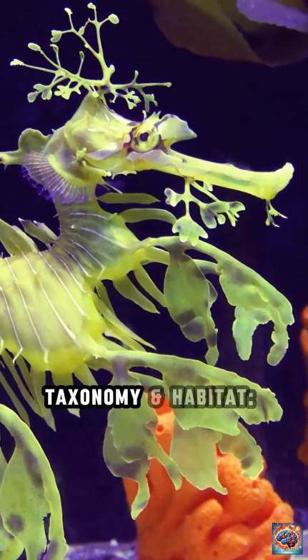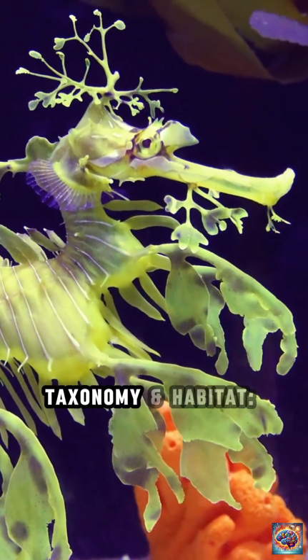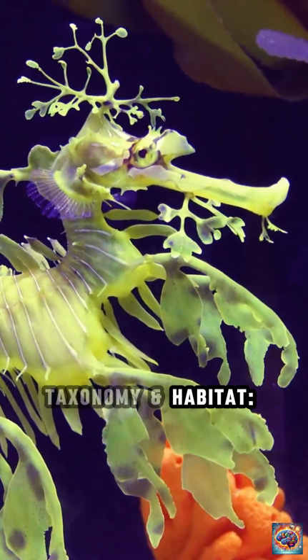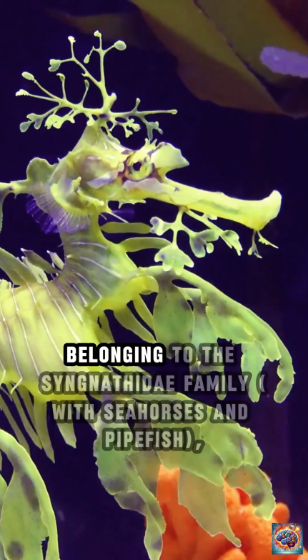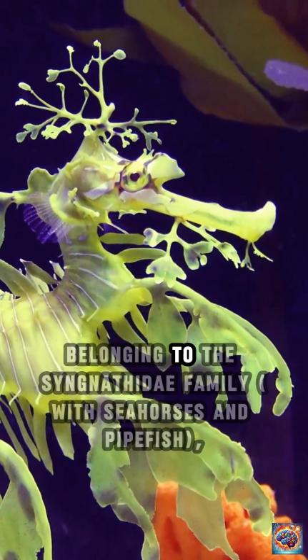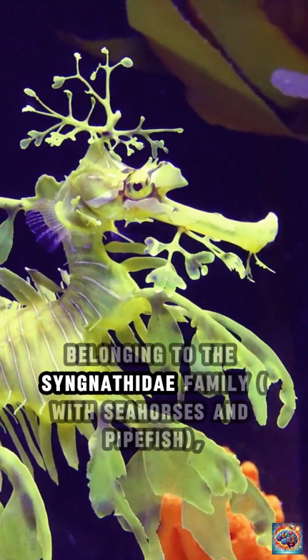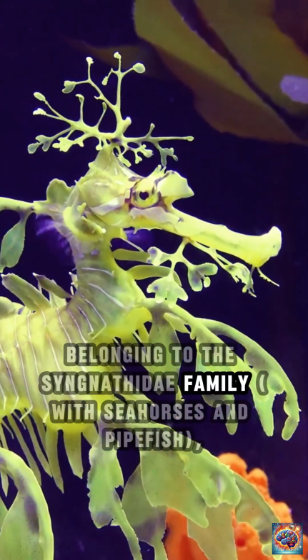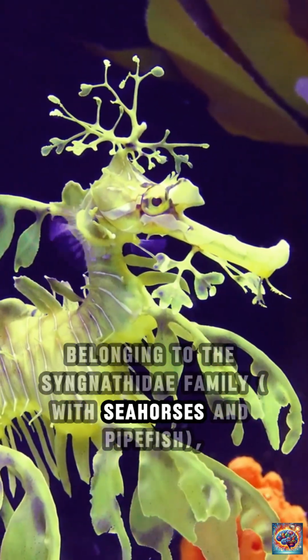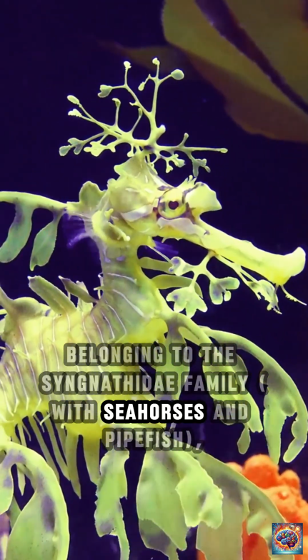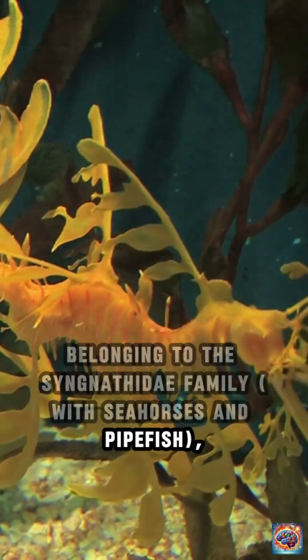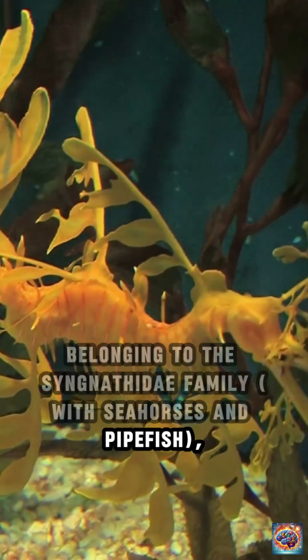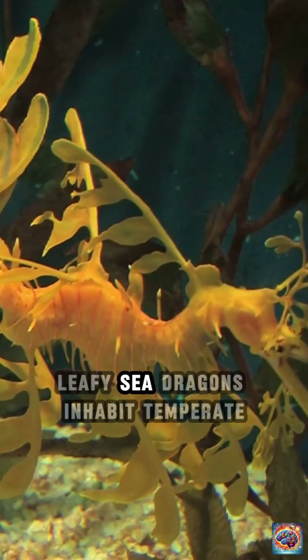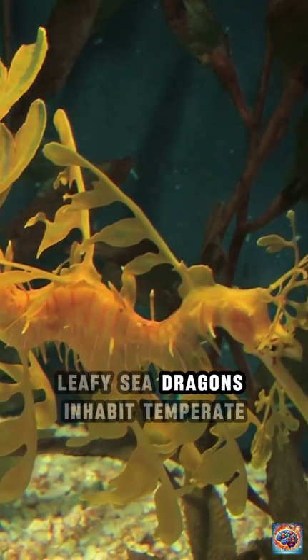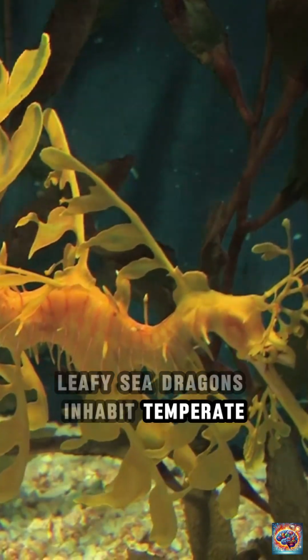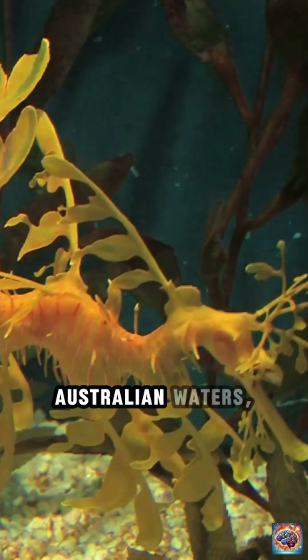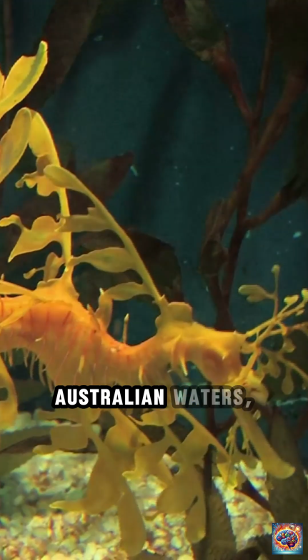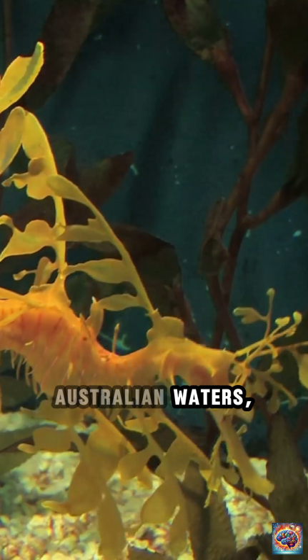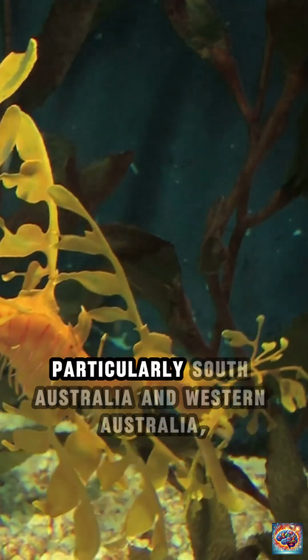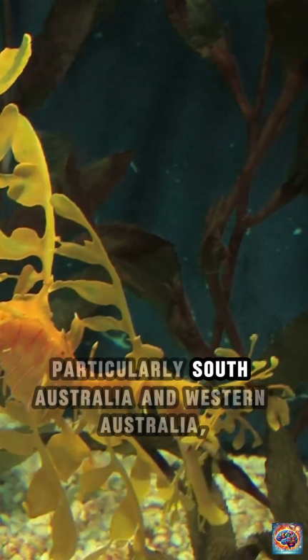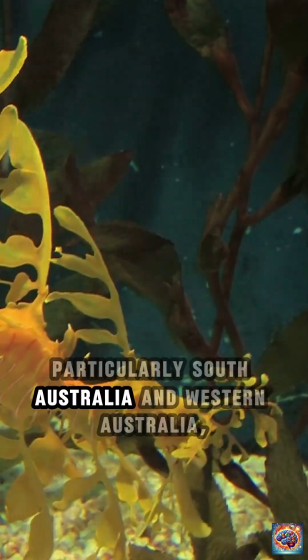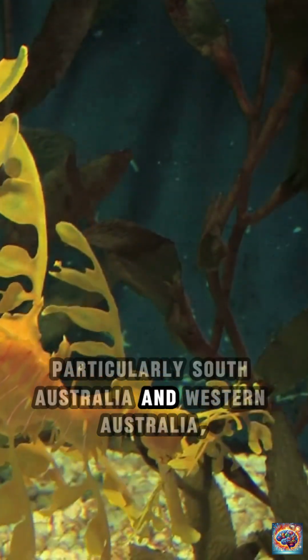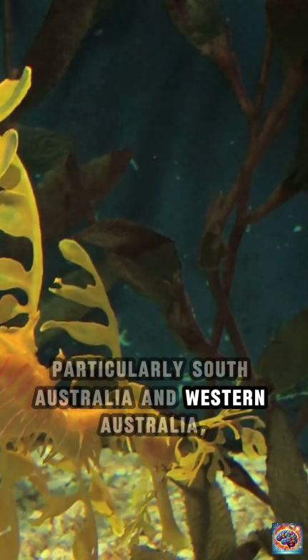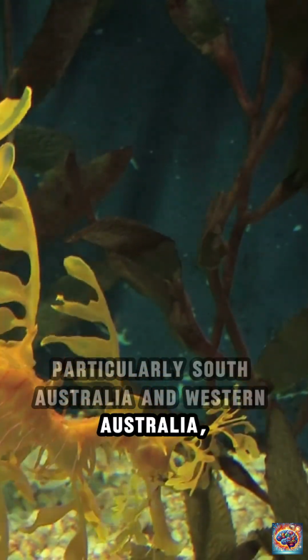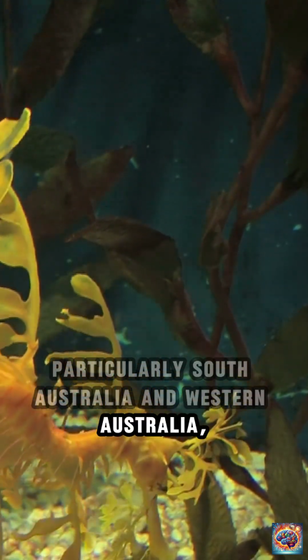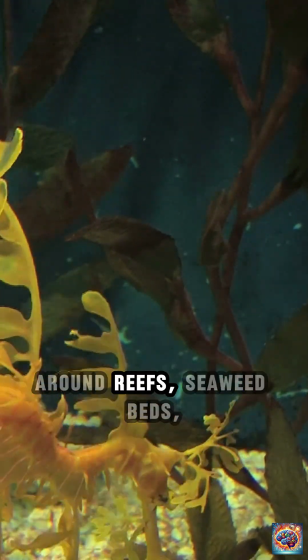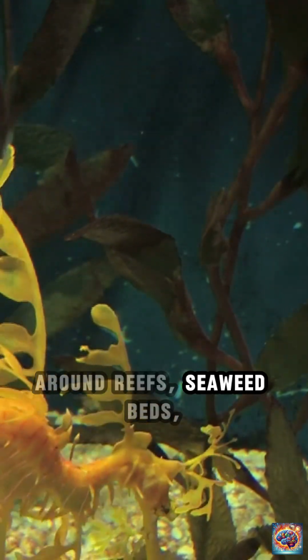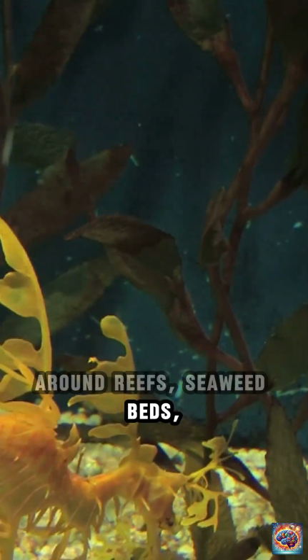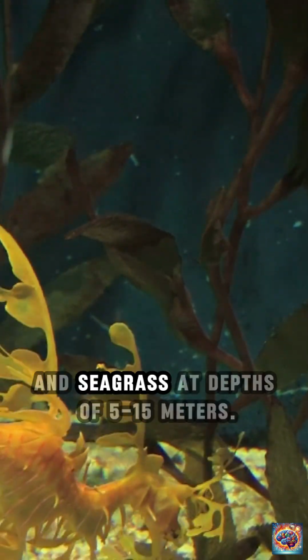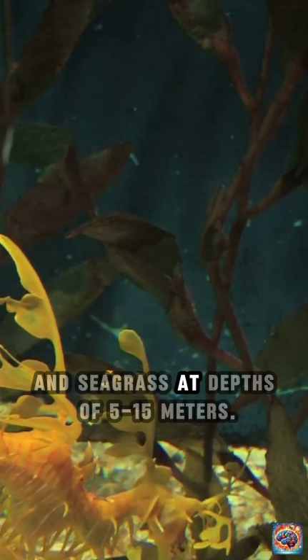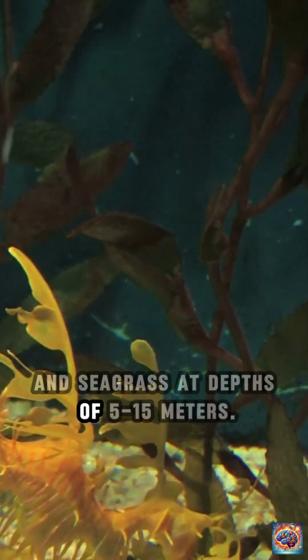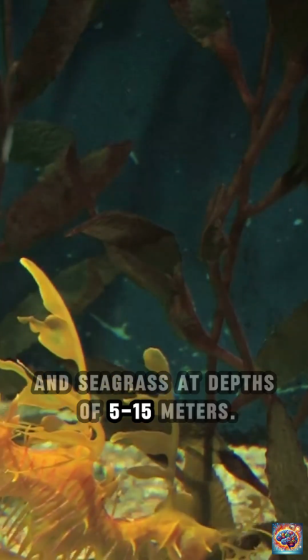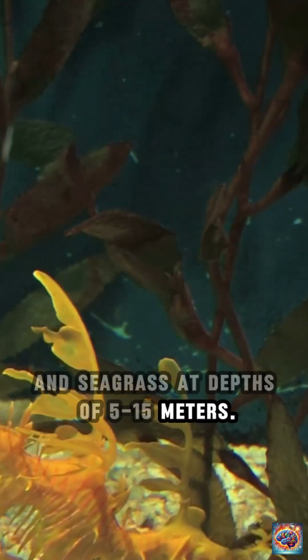Taxonomy and habitat. Belonging to the Syngnathidae family with seahorses and pipefish, Leafy Sea Dragons inhabit temperate Australian waters, particularly South Australia and Western Australia, around reefs, seaweed beds, and seagrass at depths of 5 to 15 meters.